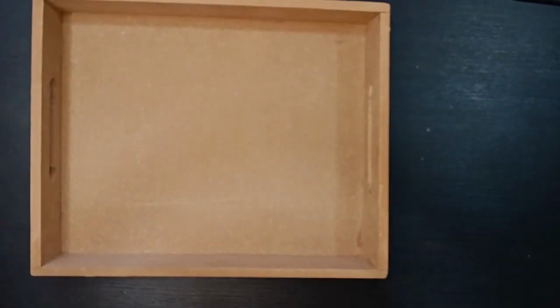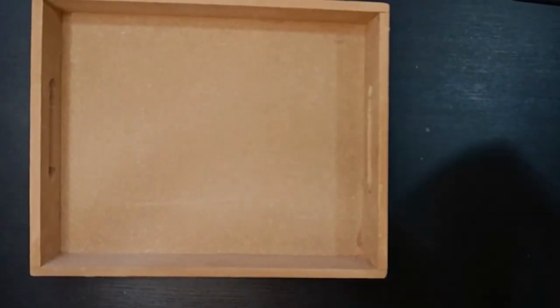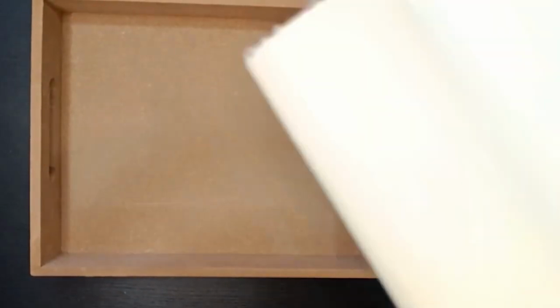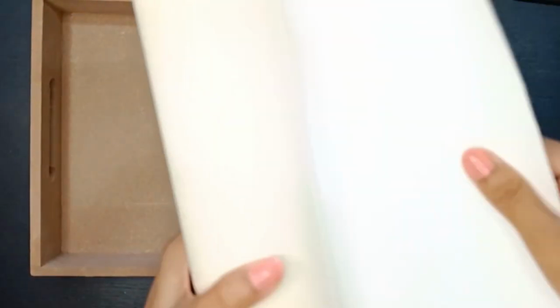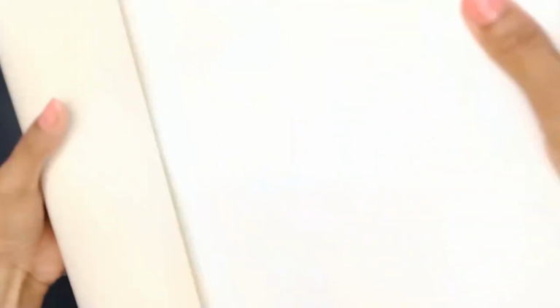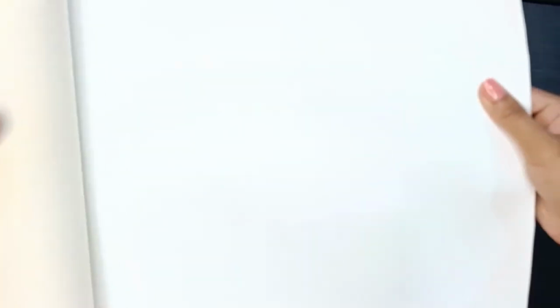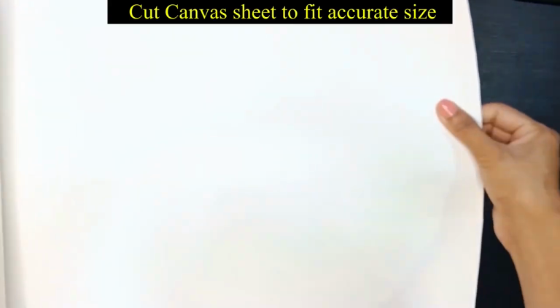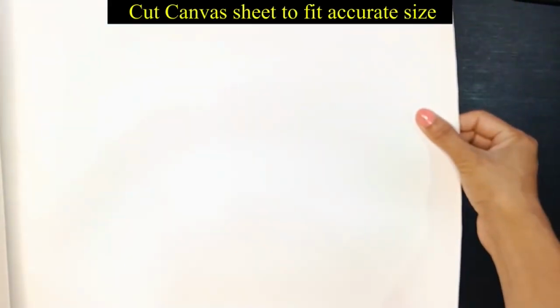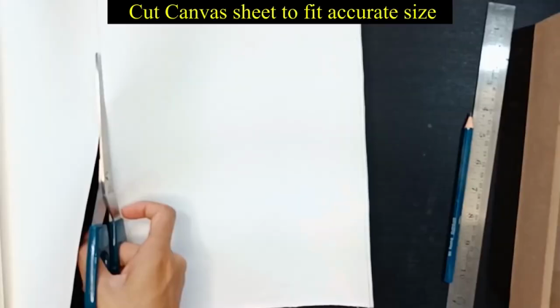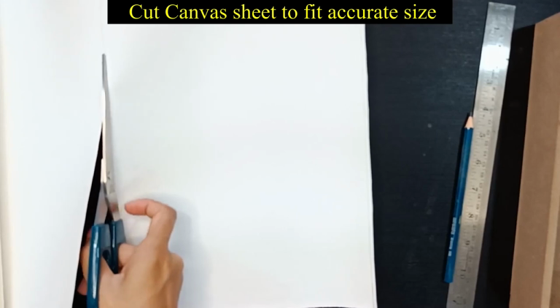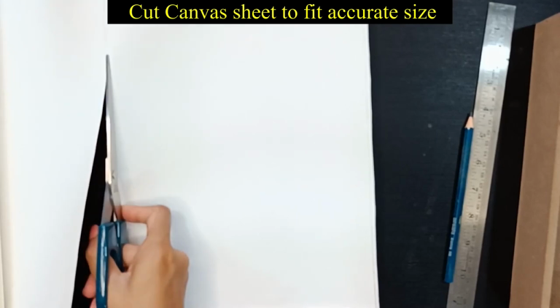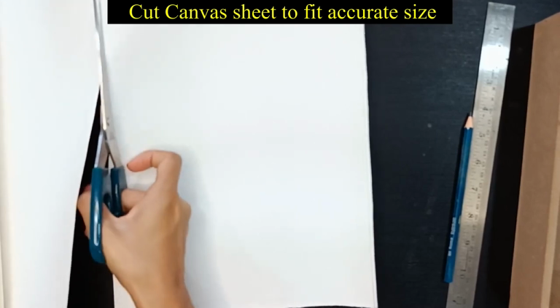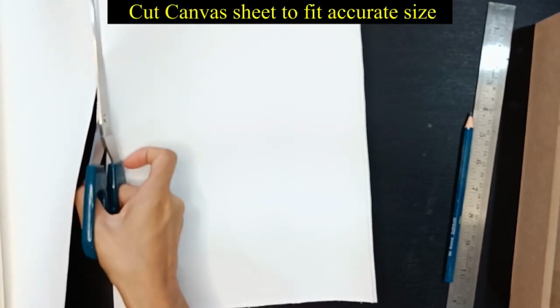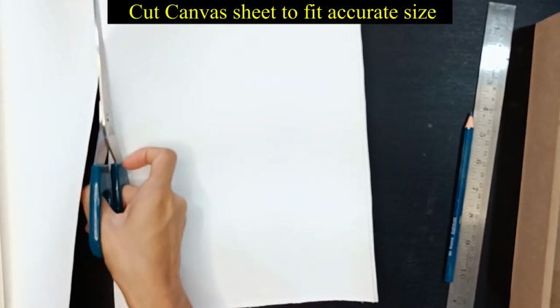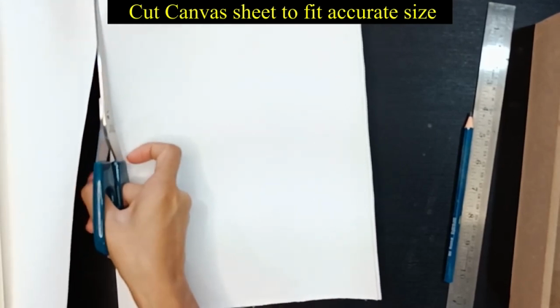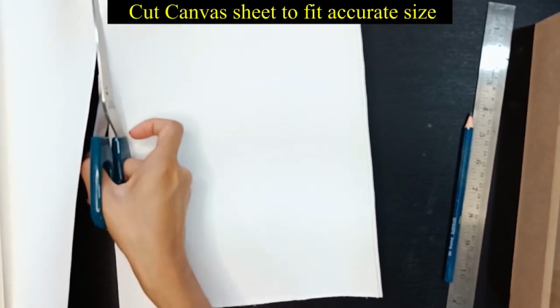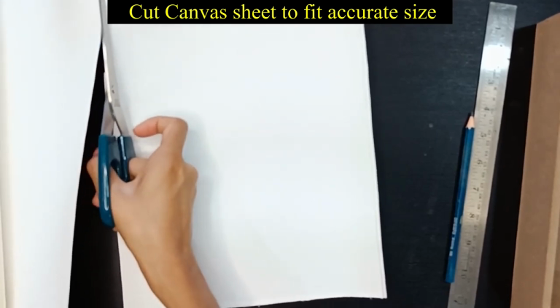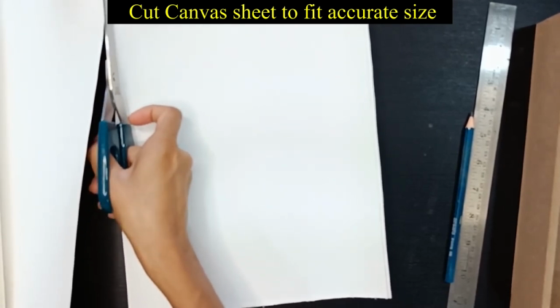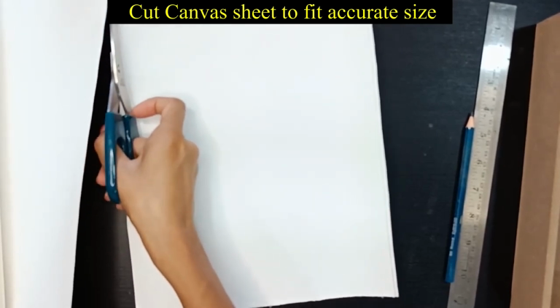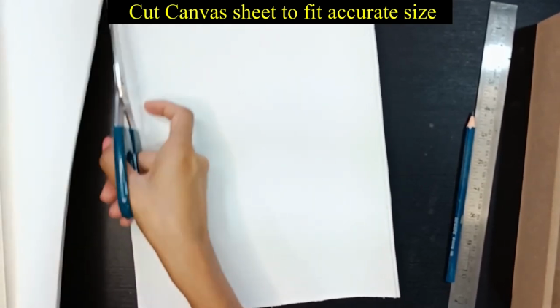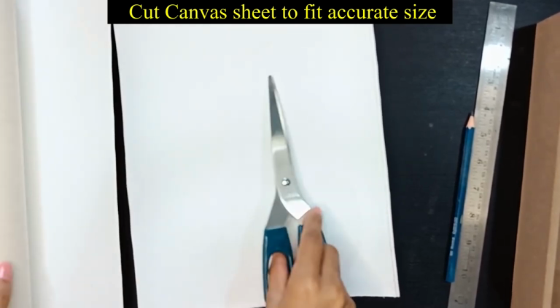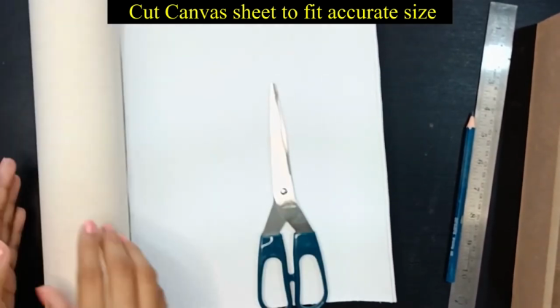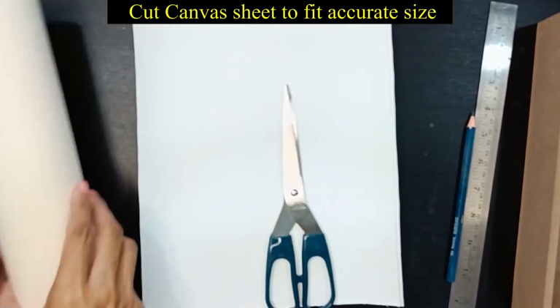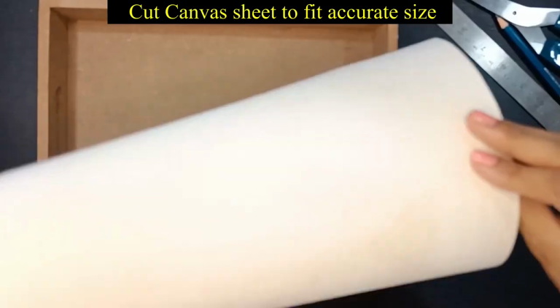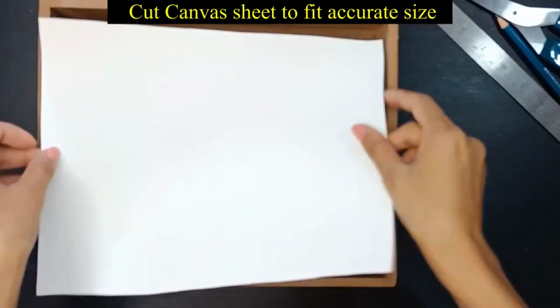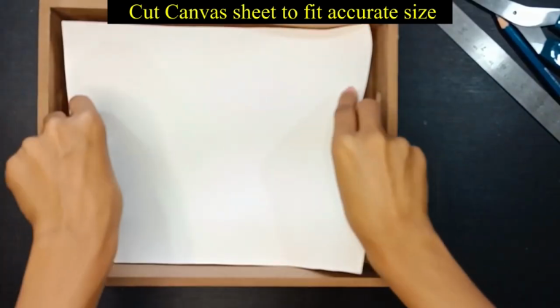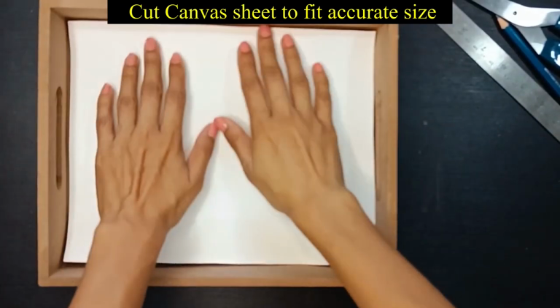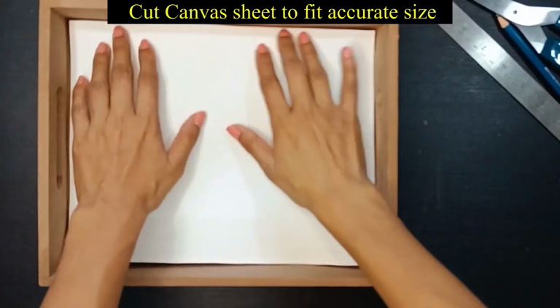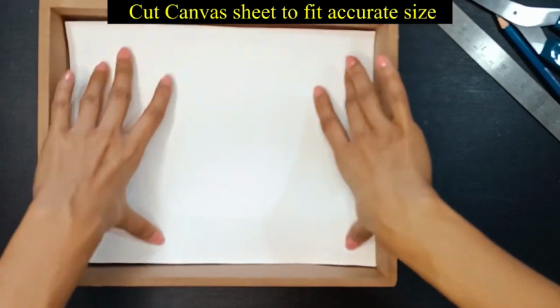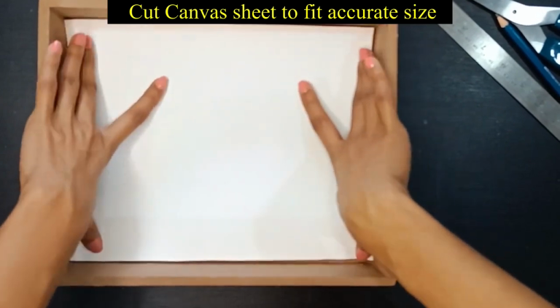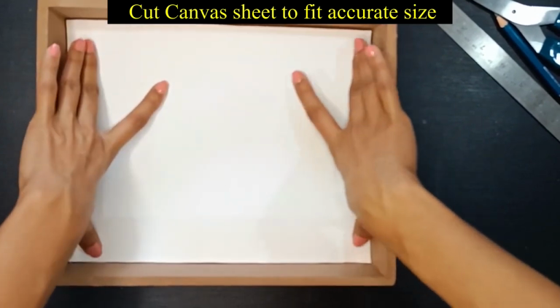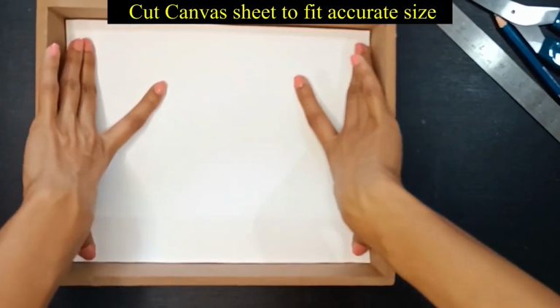This is a canvas sheet — cut it in accurate size. You can also use regular paper if you don't have canvas, but make sure that it is thick.